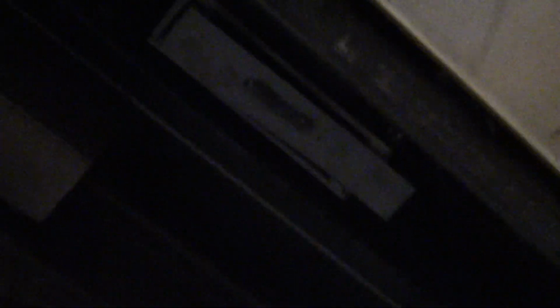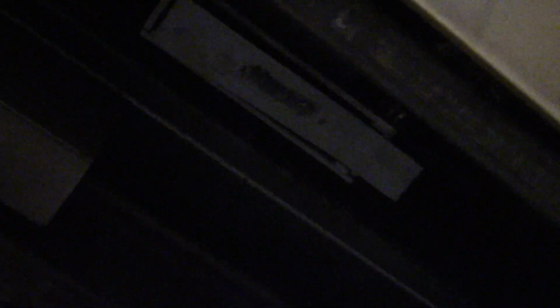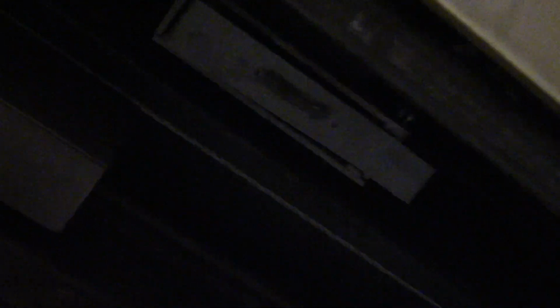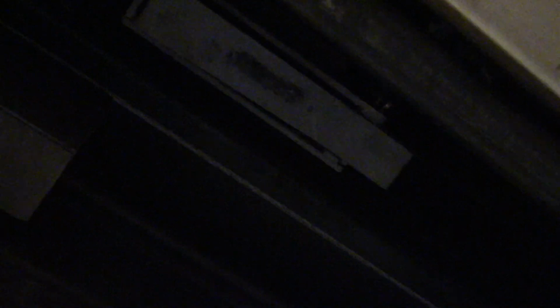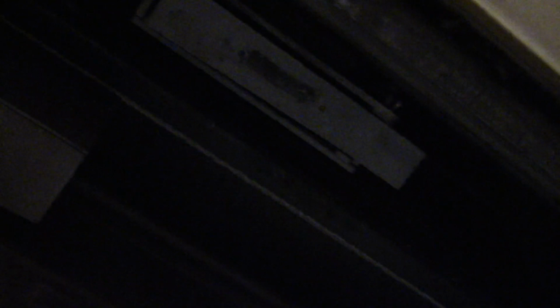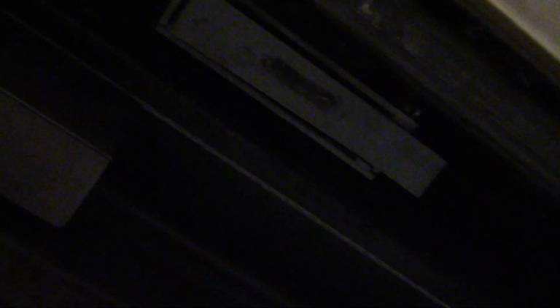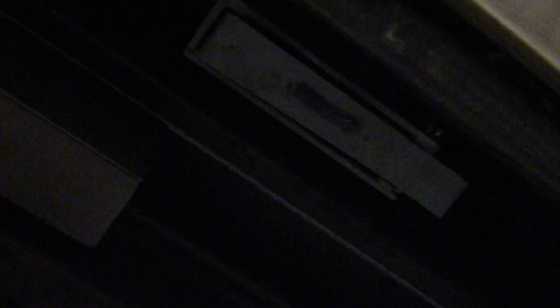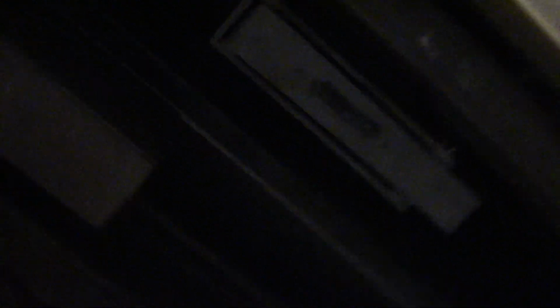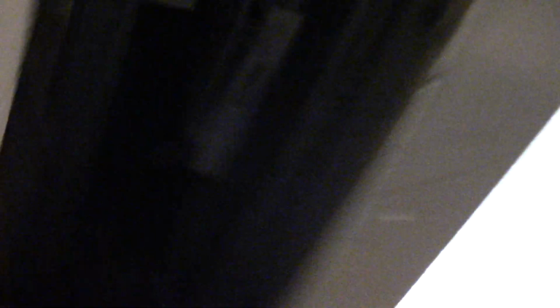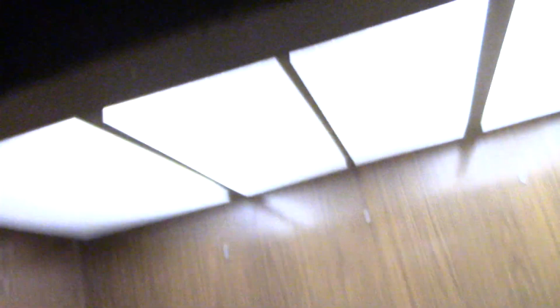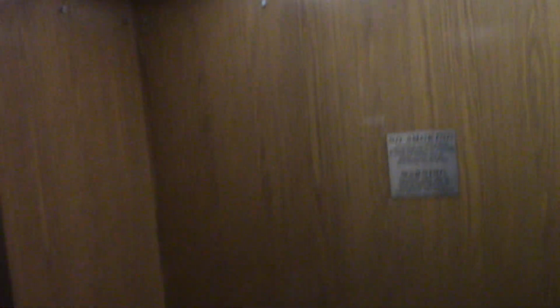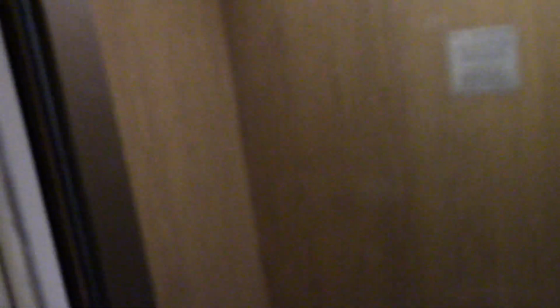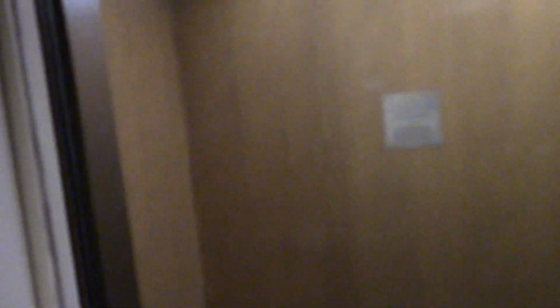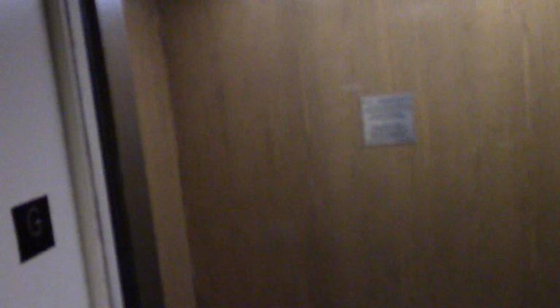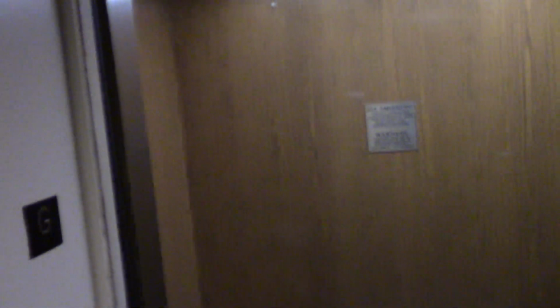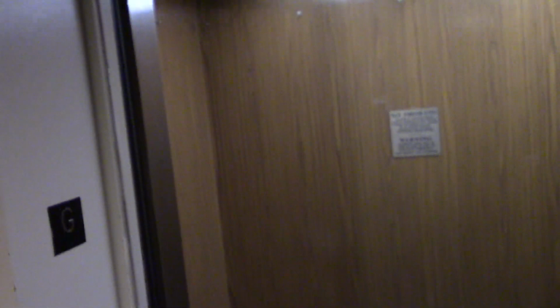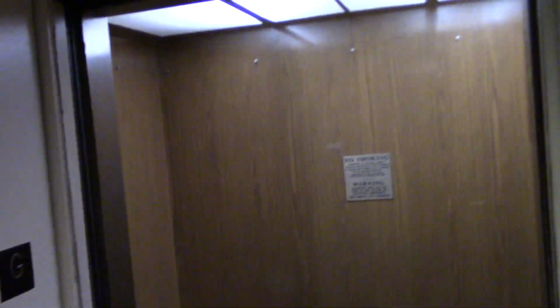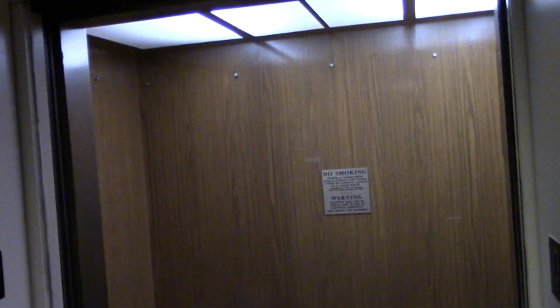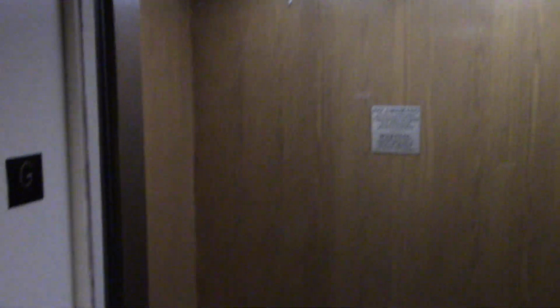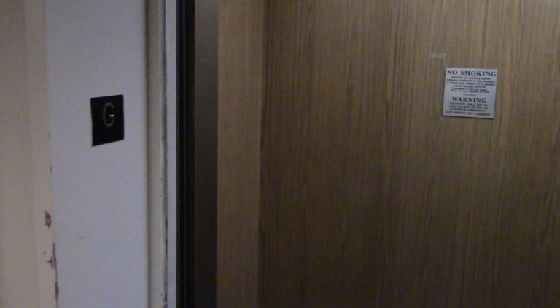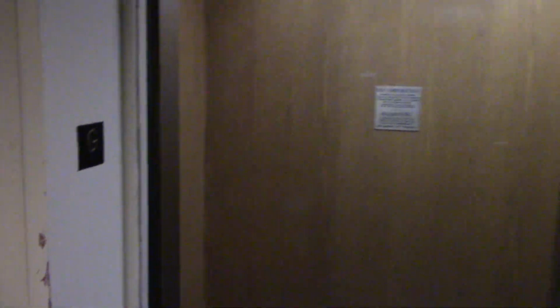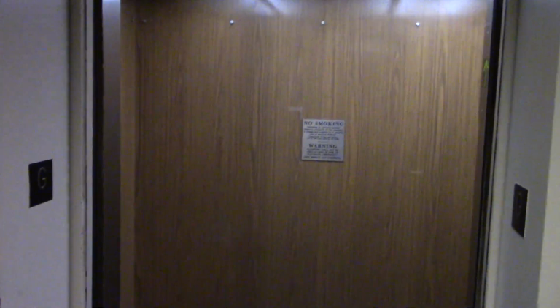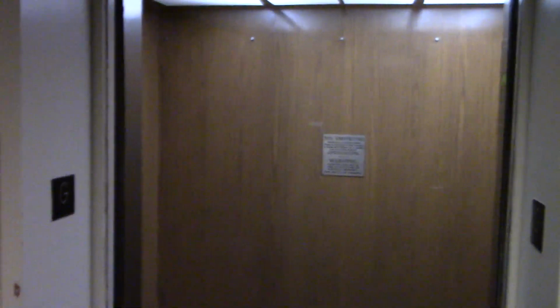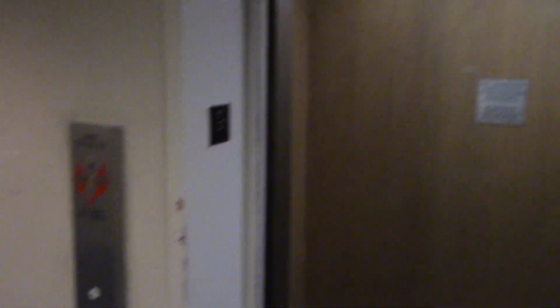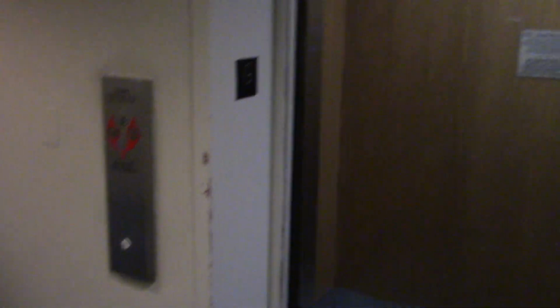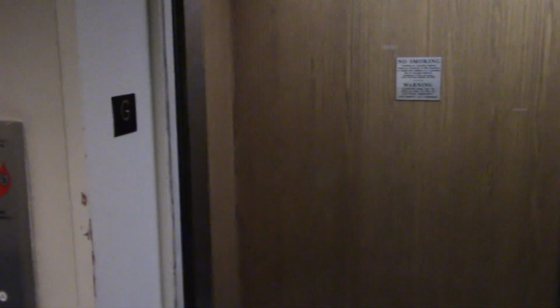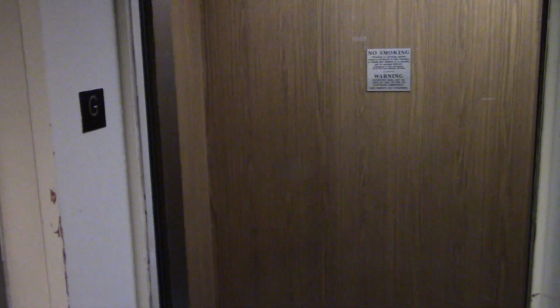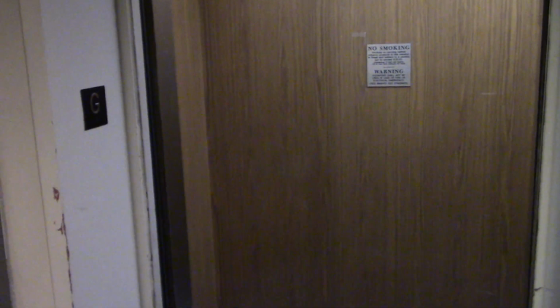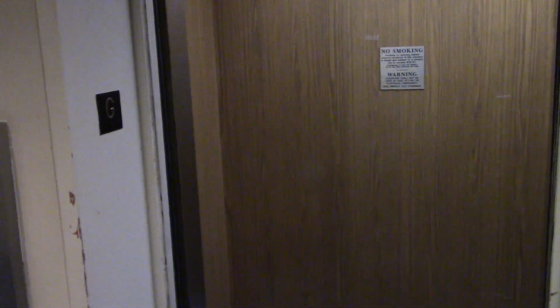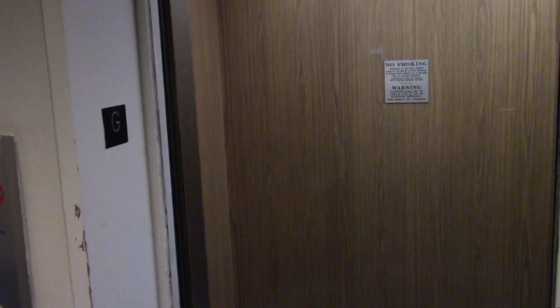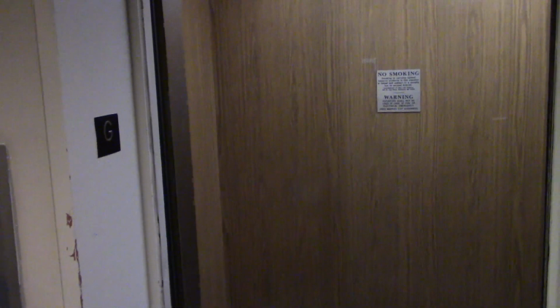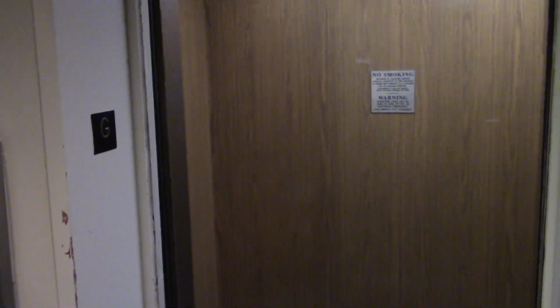Elevator interlock — I can't tell what that says, I can't see very well. This building is very old, and this does stay open for a while. Hope you enjoyed this video. Thanks for watching.